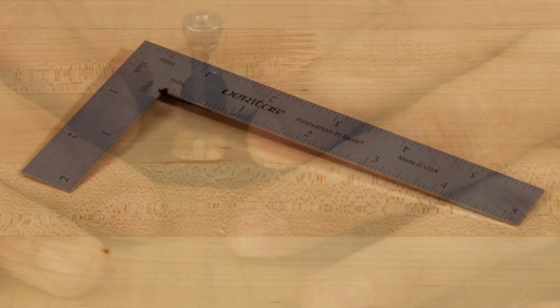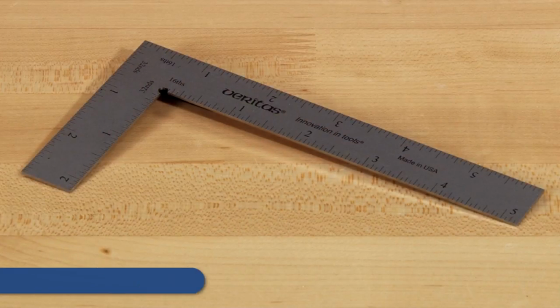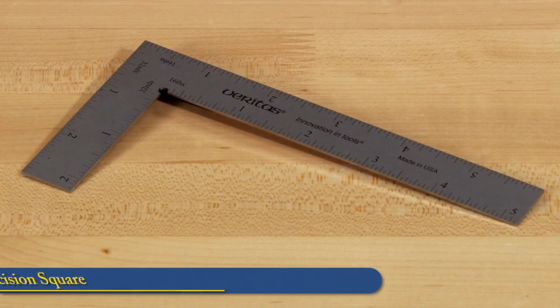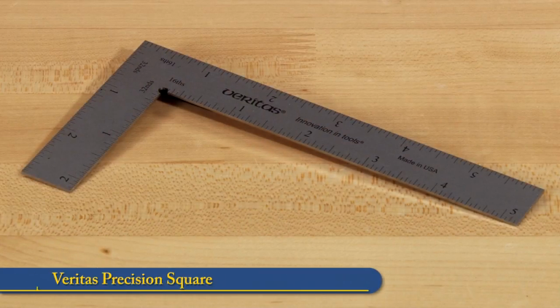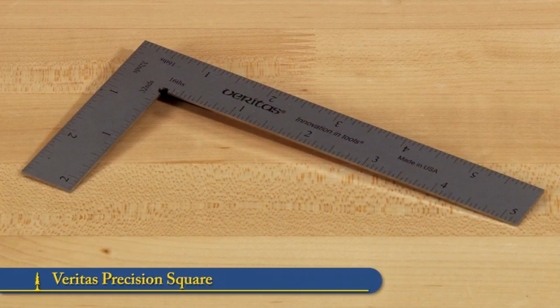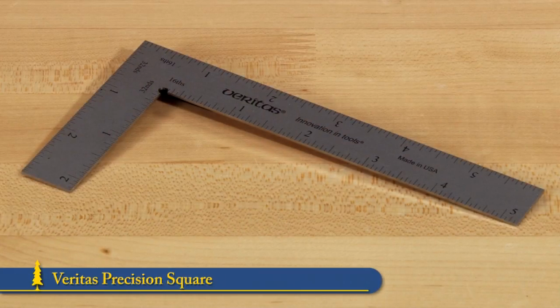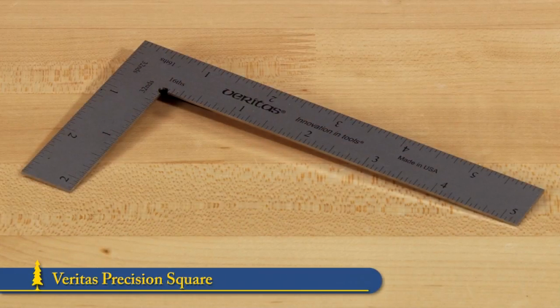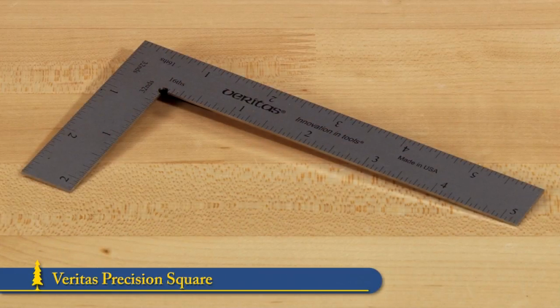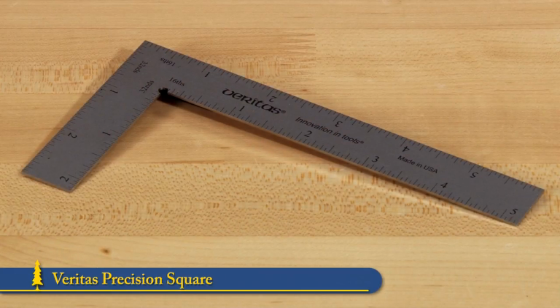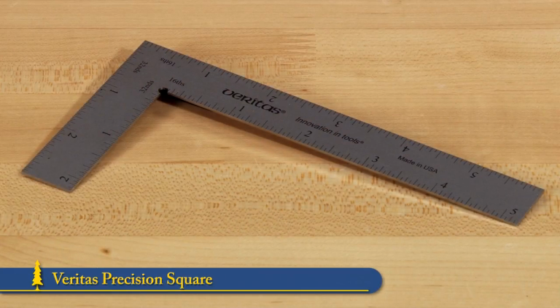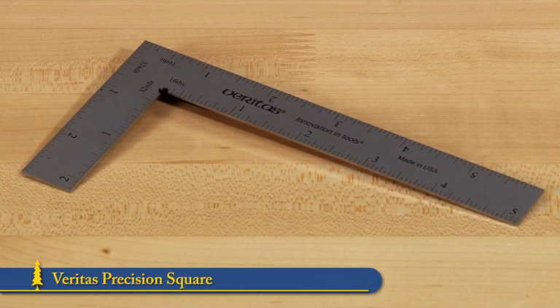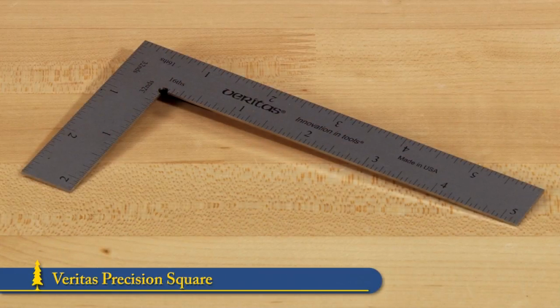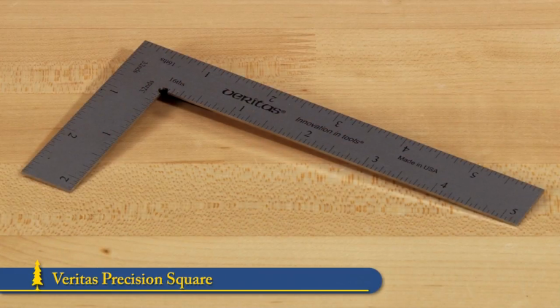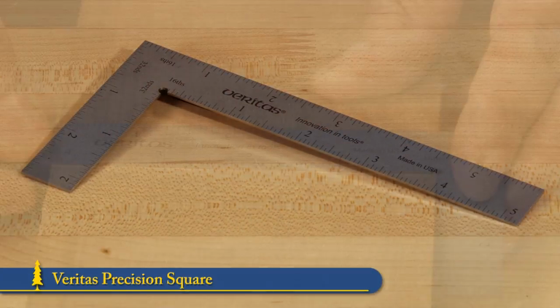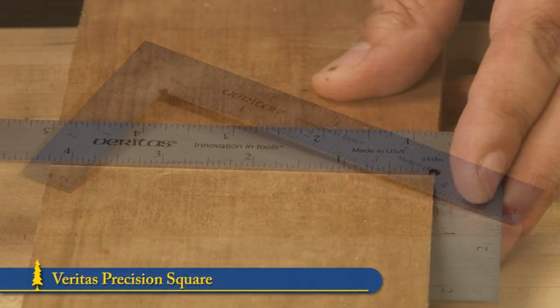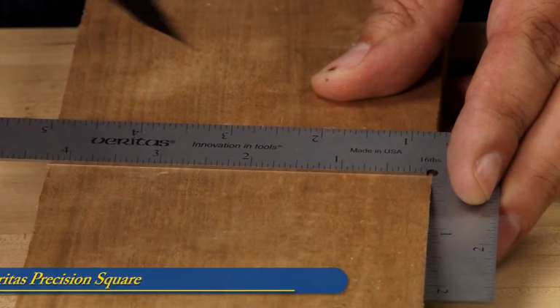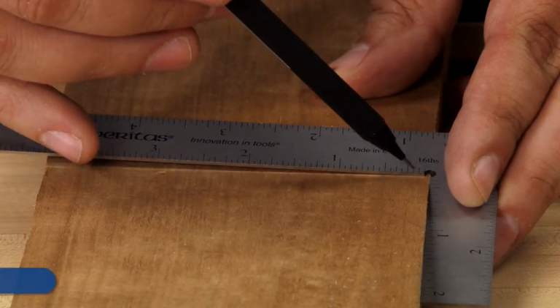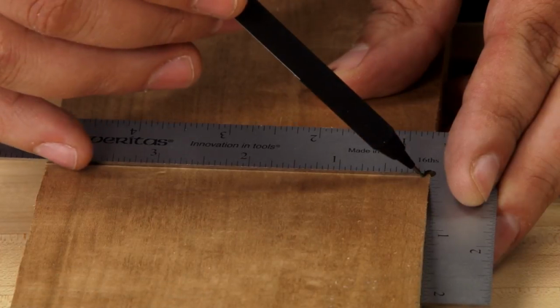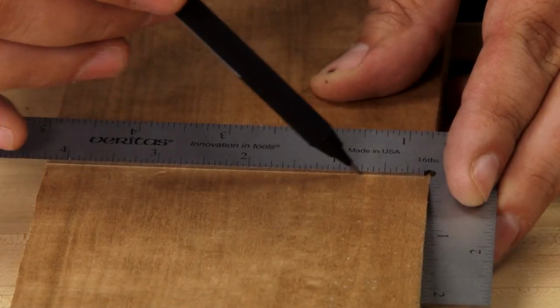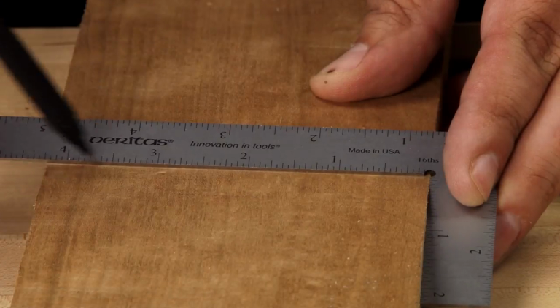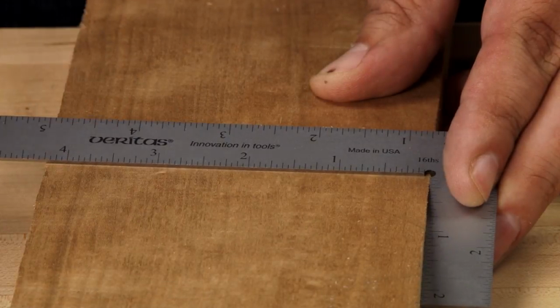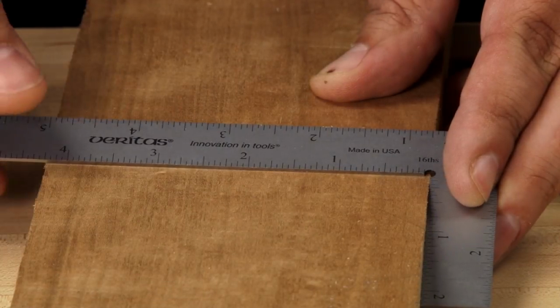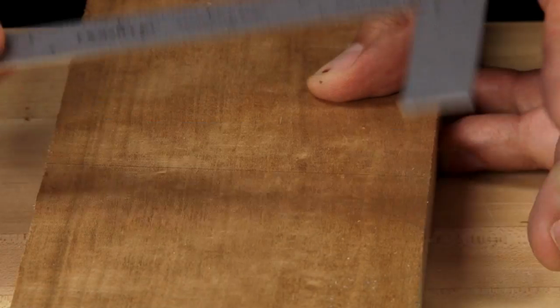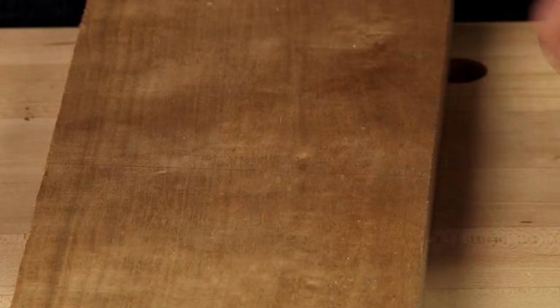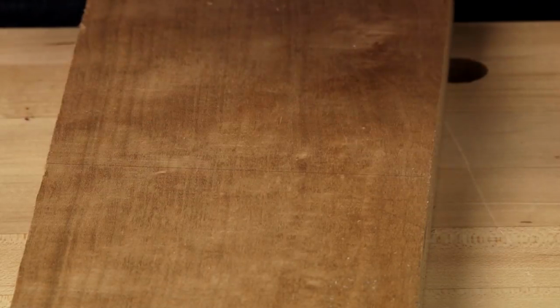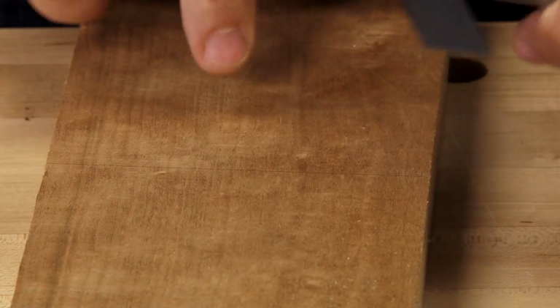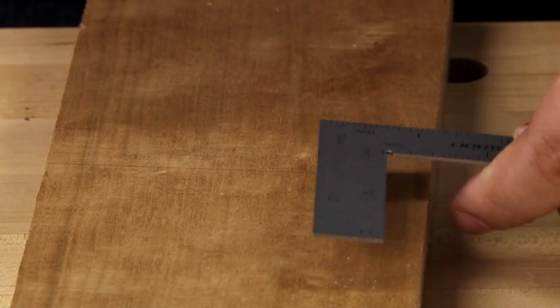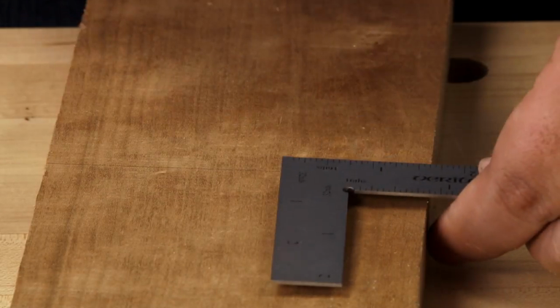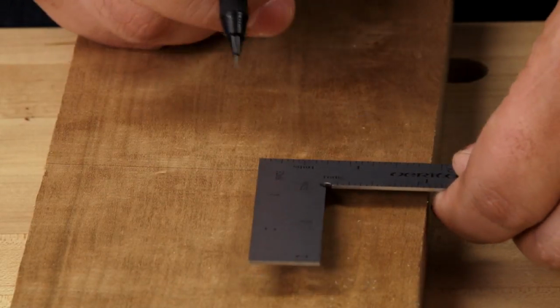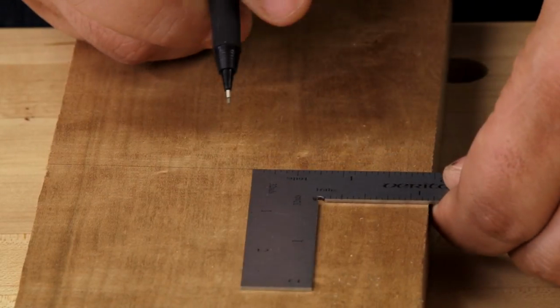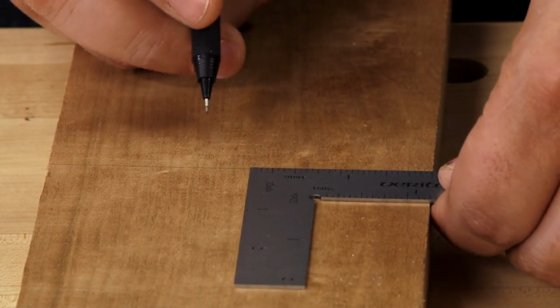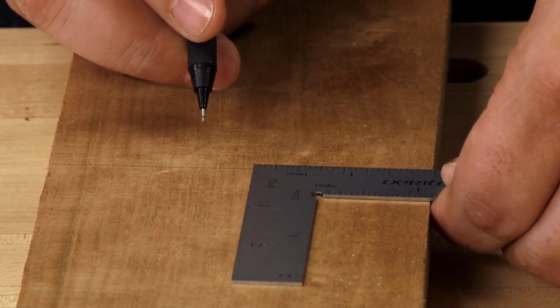The Veritas precision square is one of those tools that is never far from my hand in the shop. Well suited for layout work and machine setup, it could easily become one of your favorite tools.